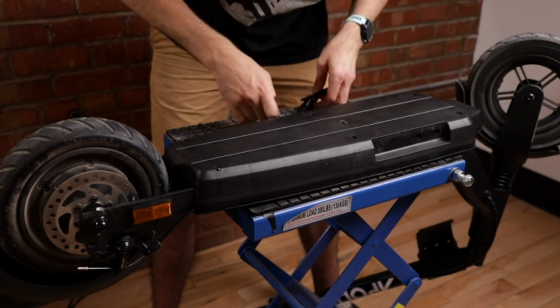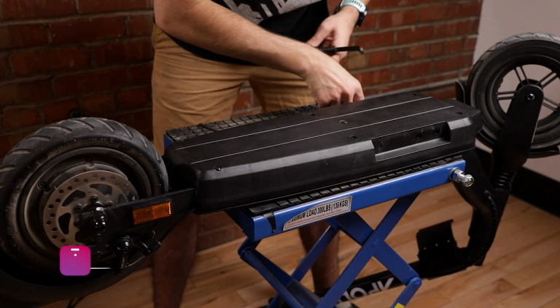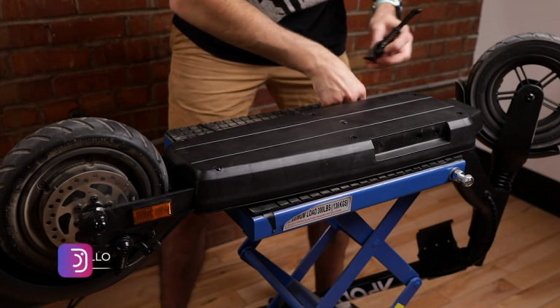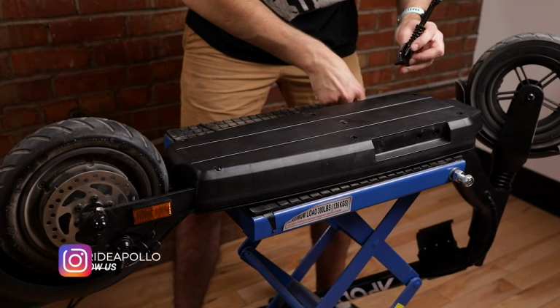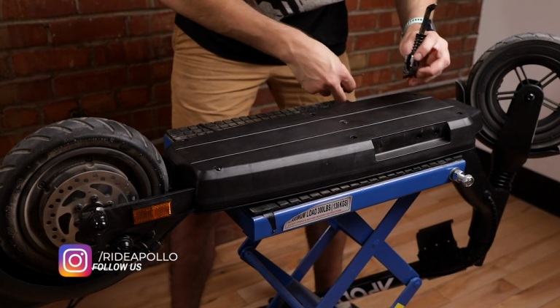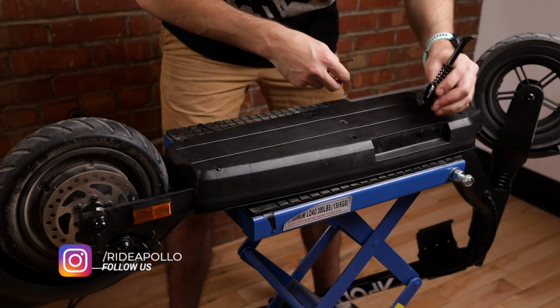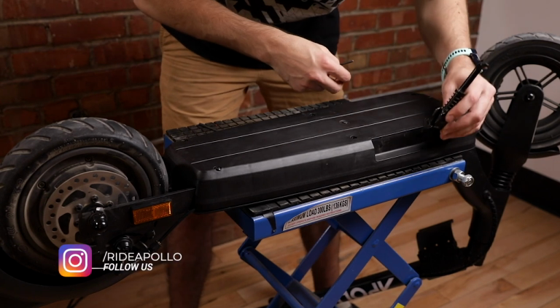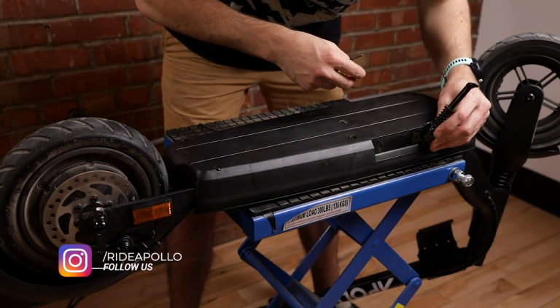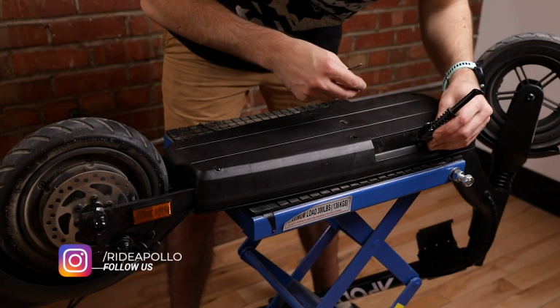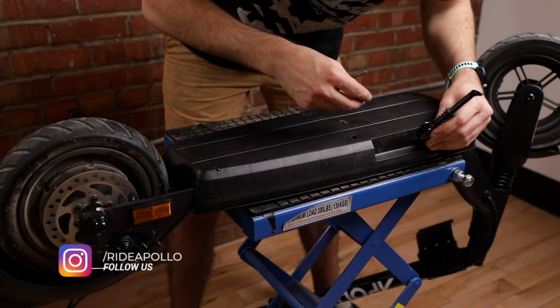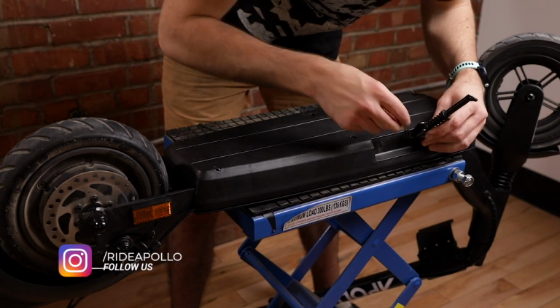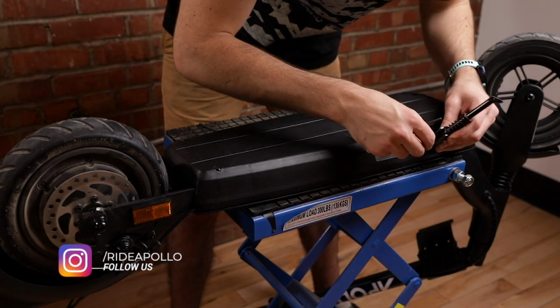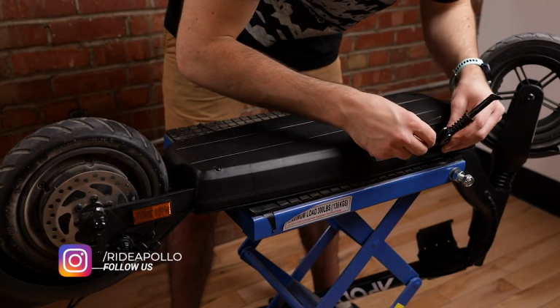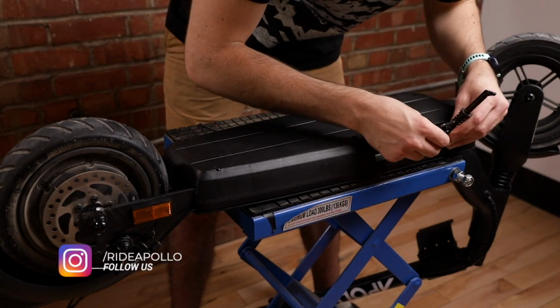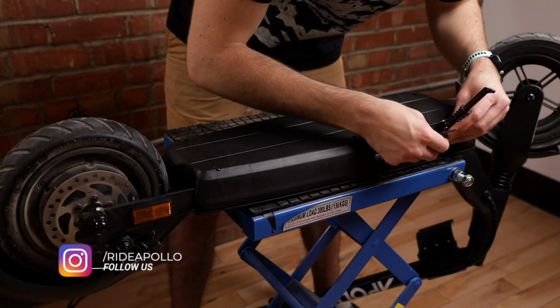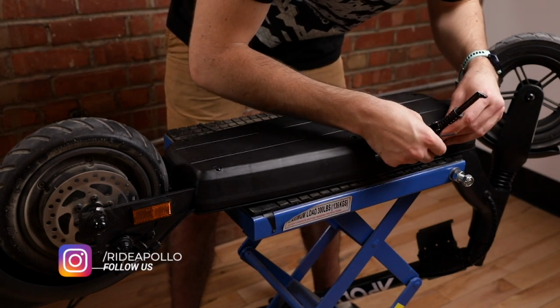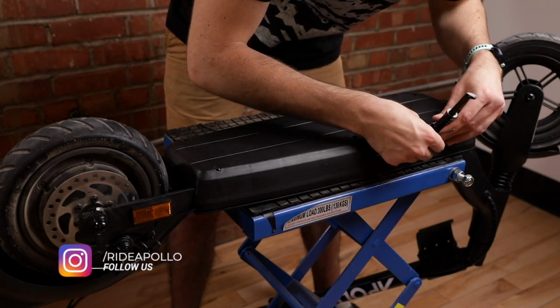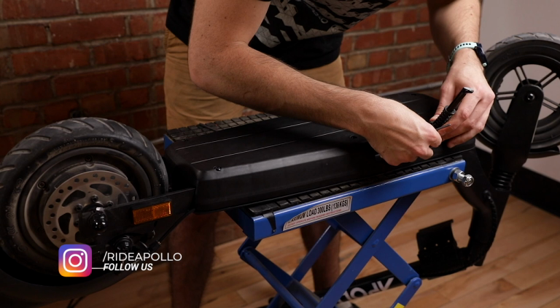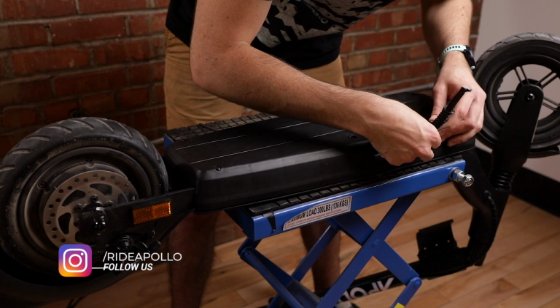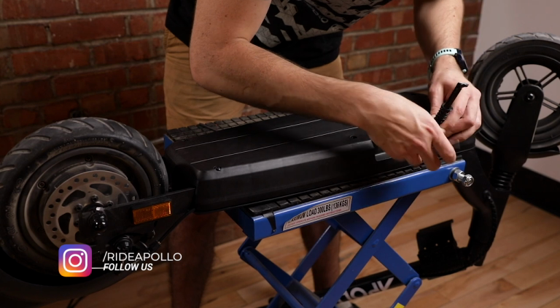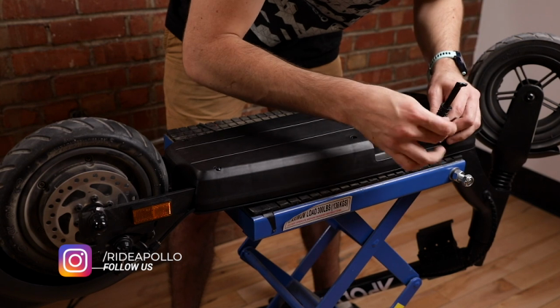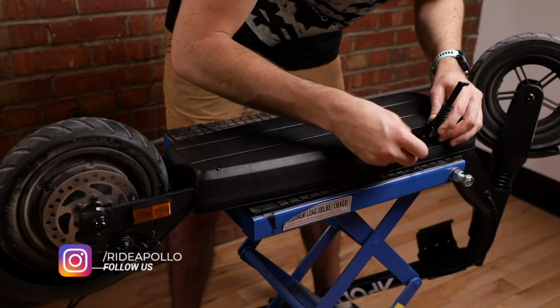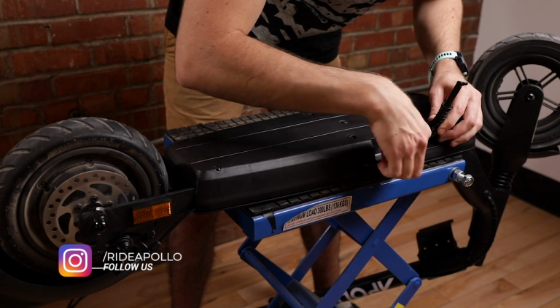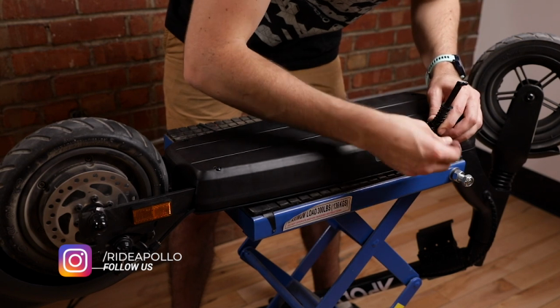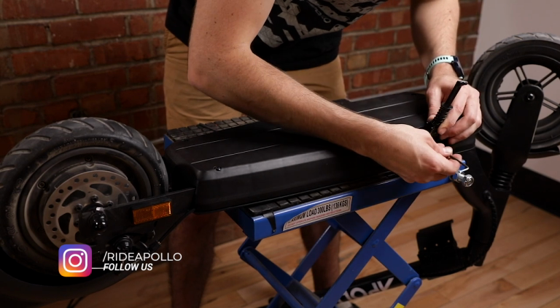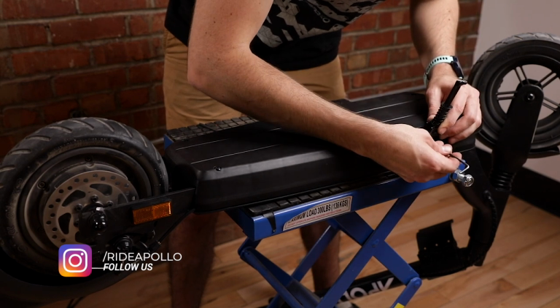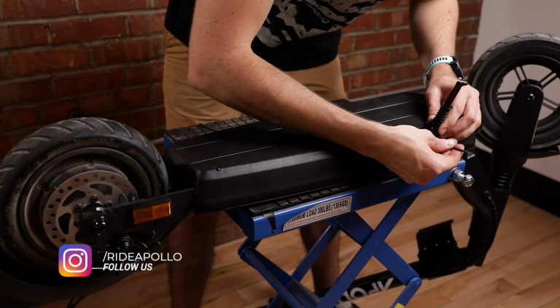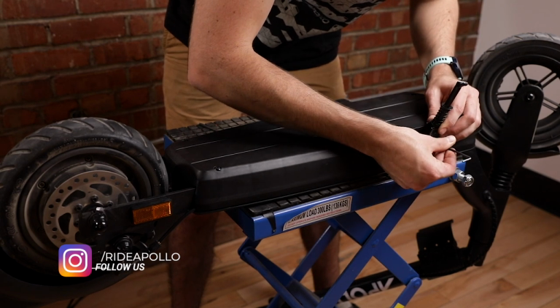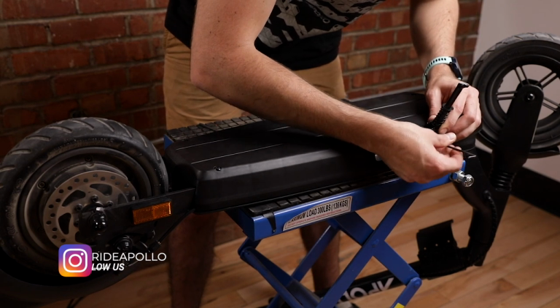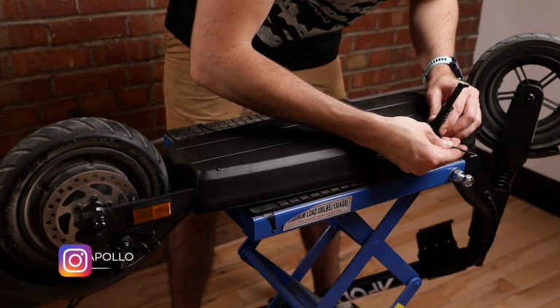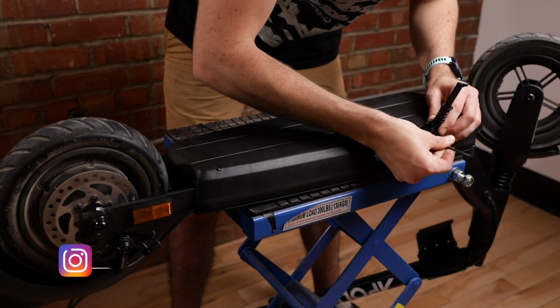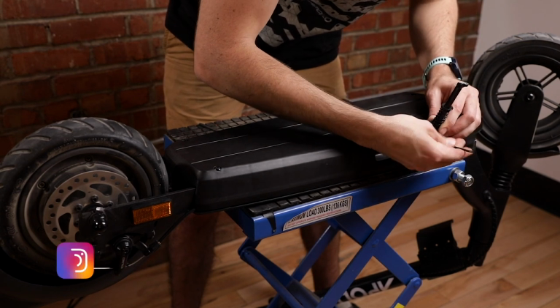Finally, put the kickstand back on using the 3mm allen key.